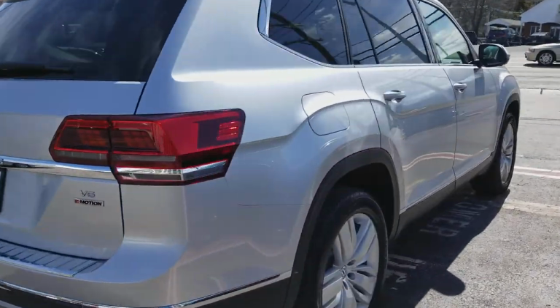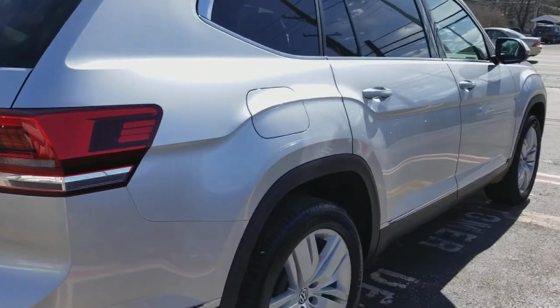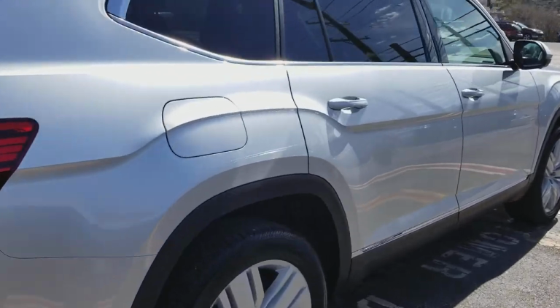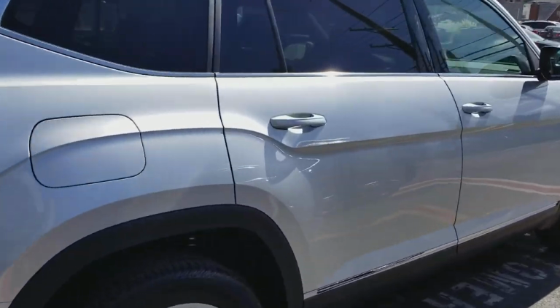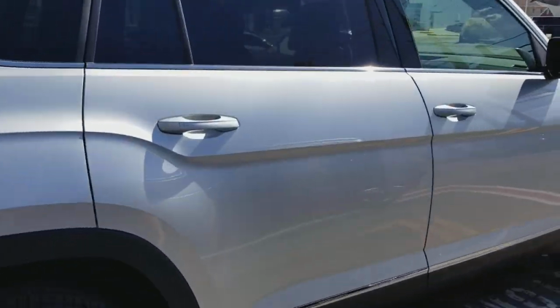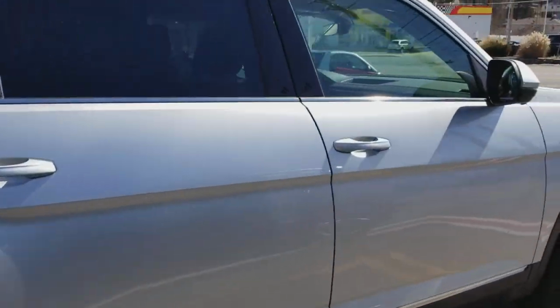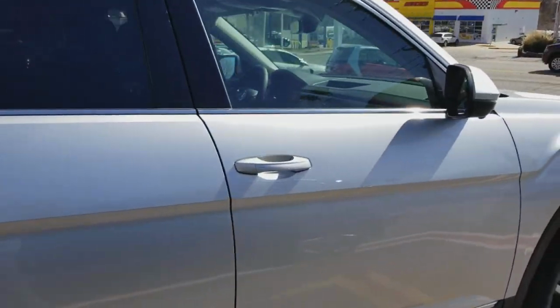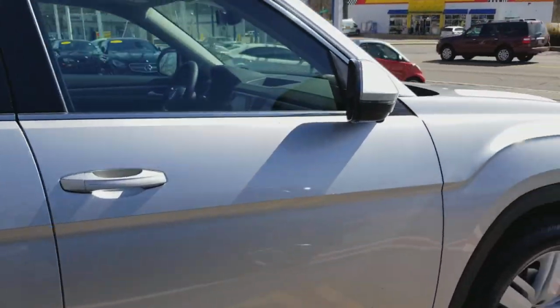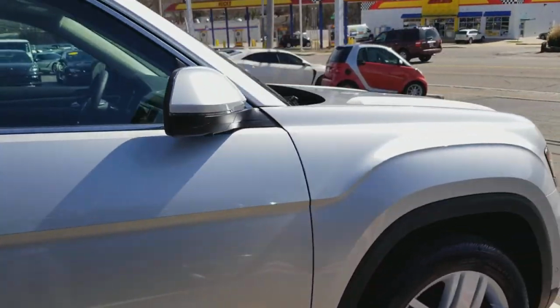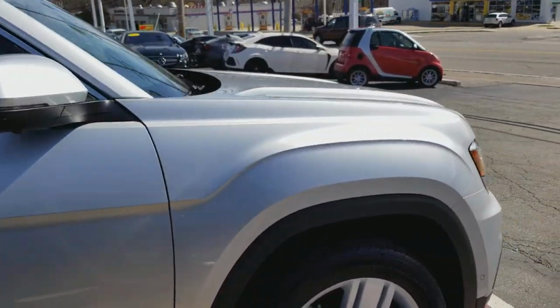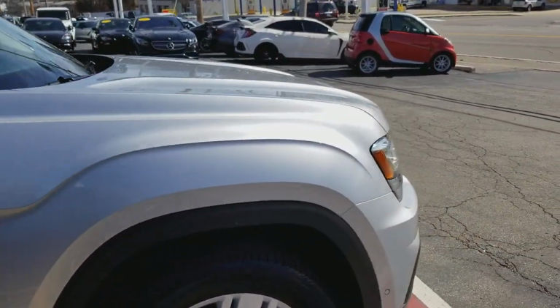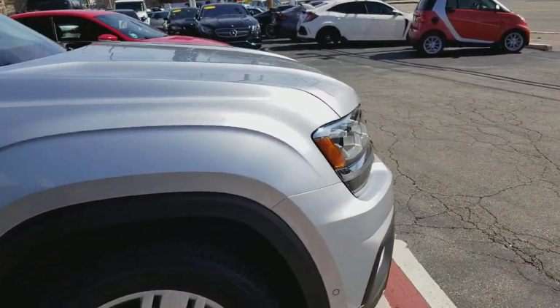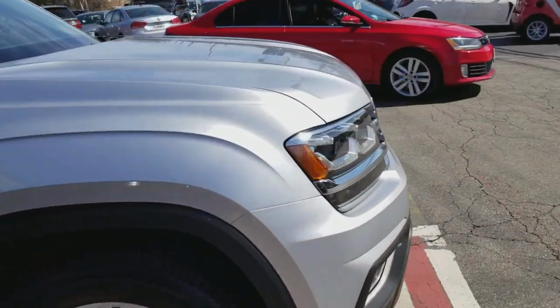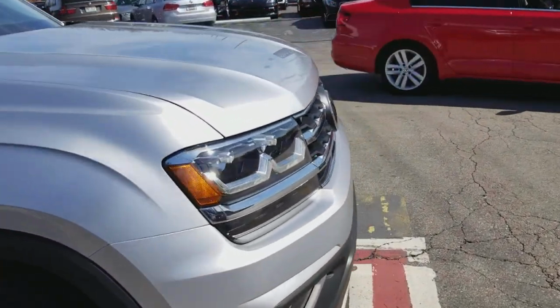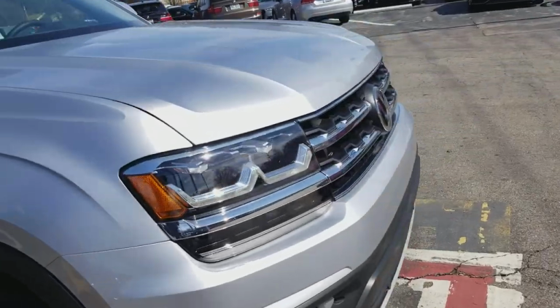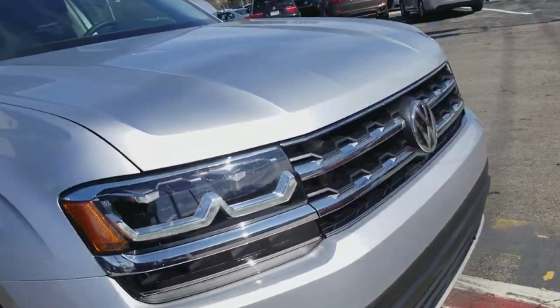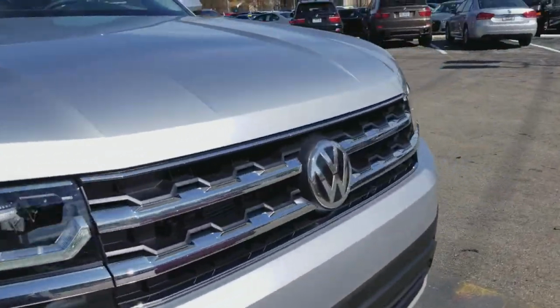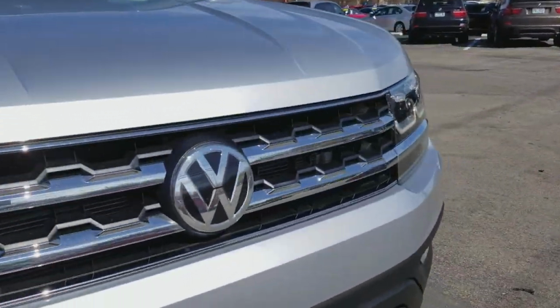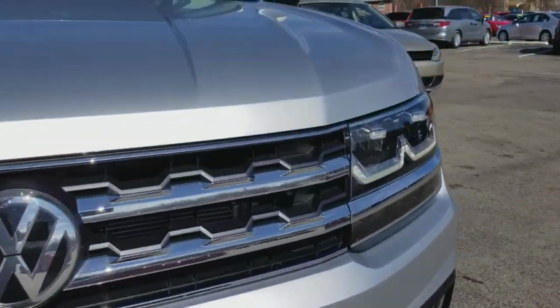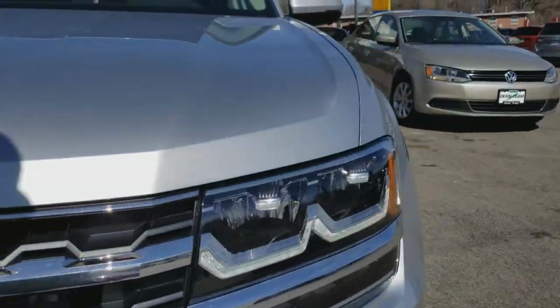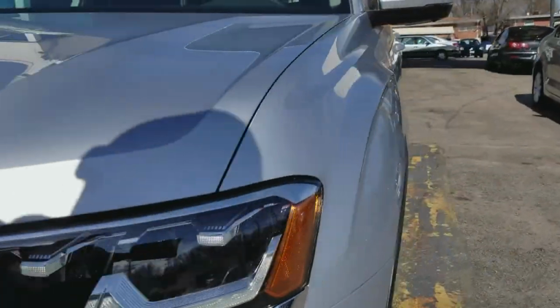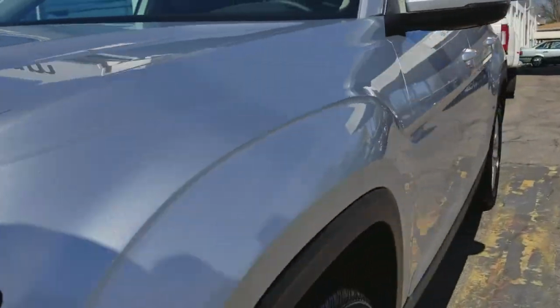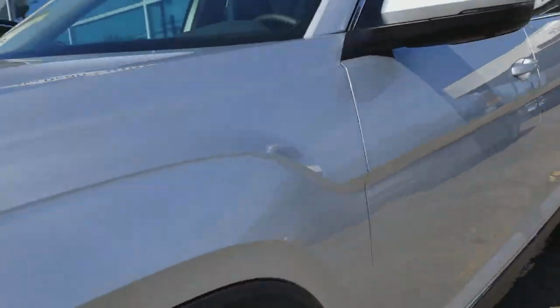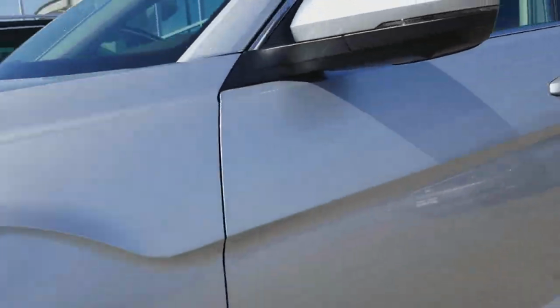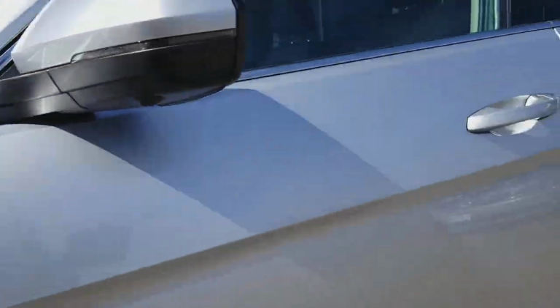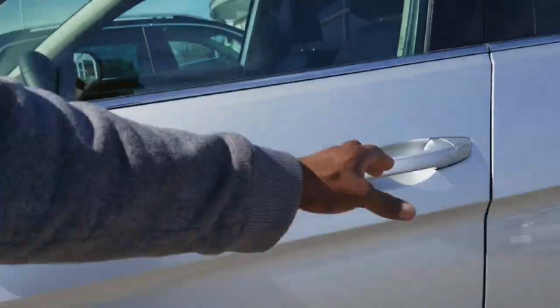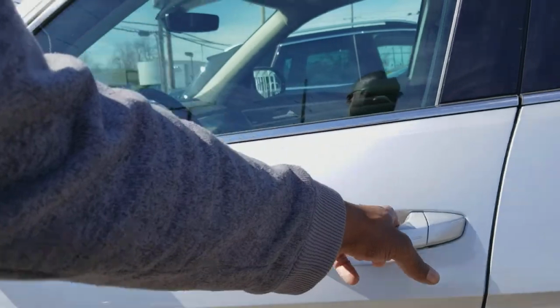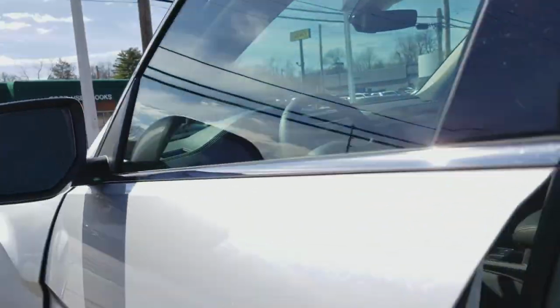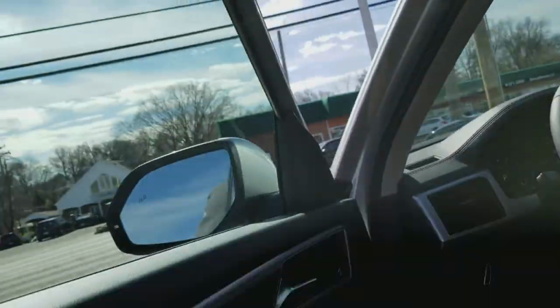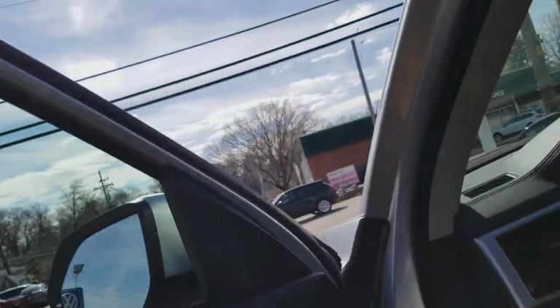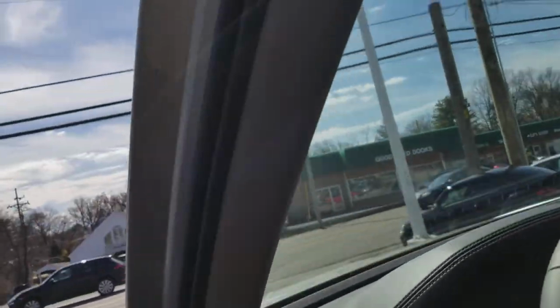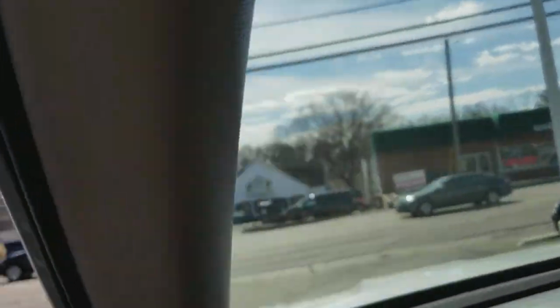20-inch wheels, chrome all the way around, LED headlights, halogen fog lights, 360-degree view camera, lane assist, blind spot monitoring, adaptive cruise control.